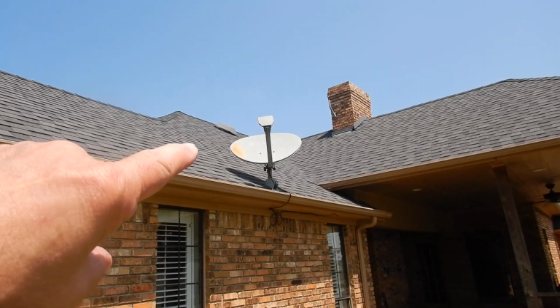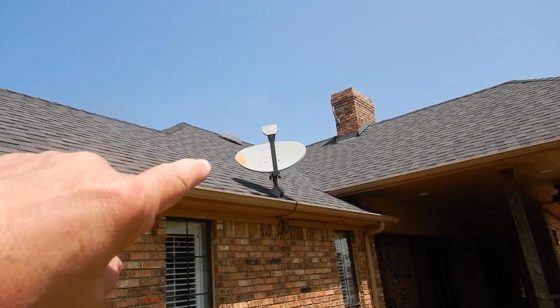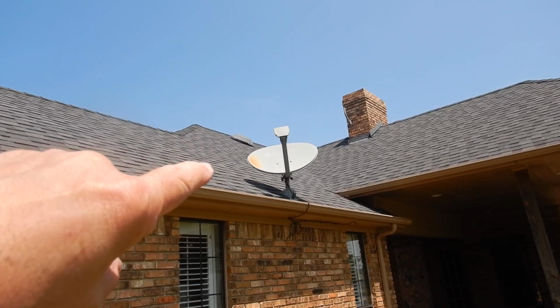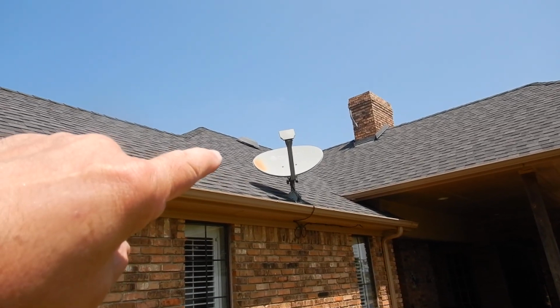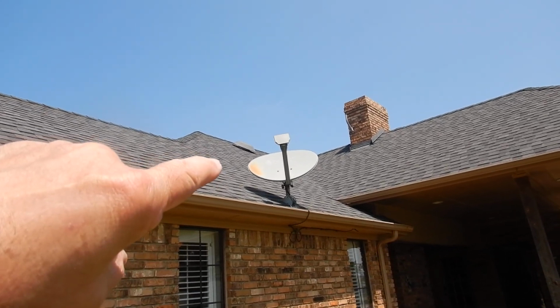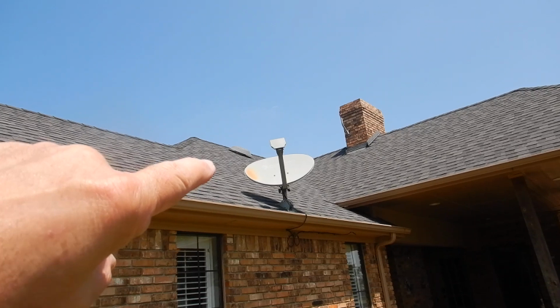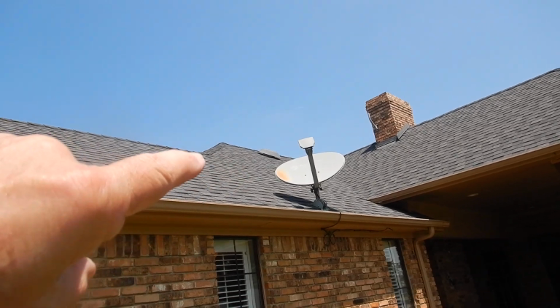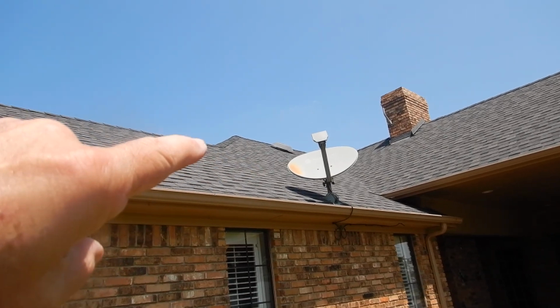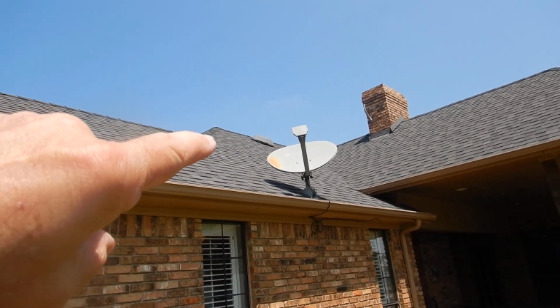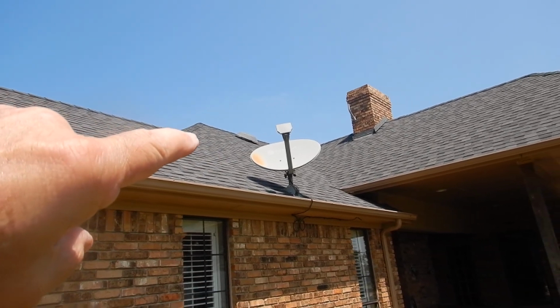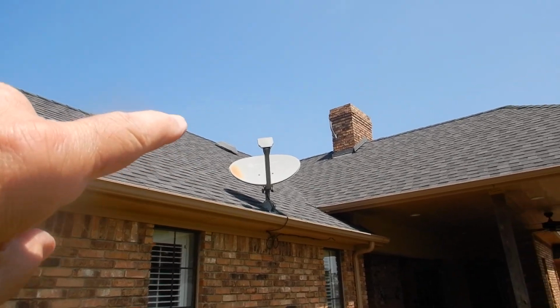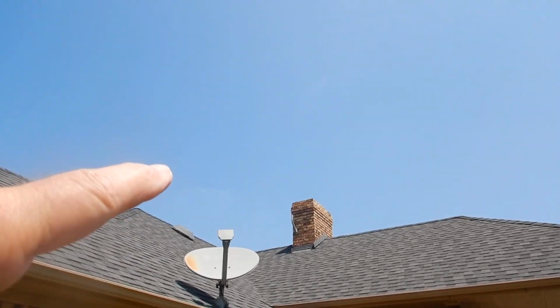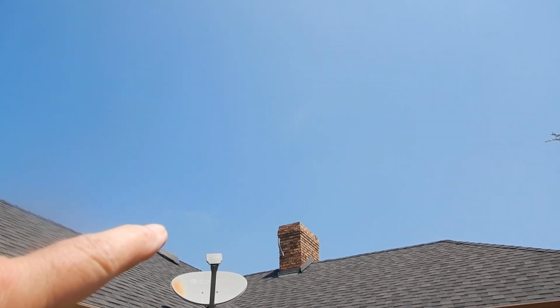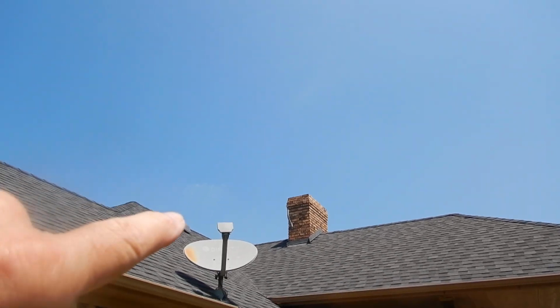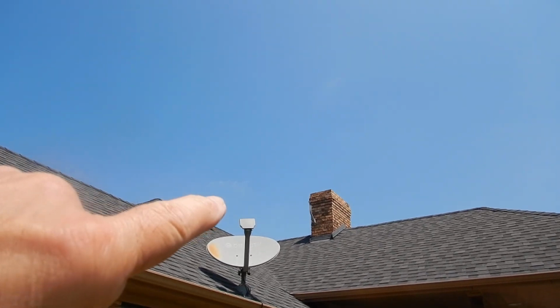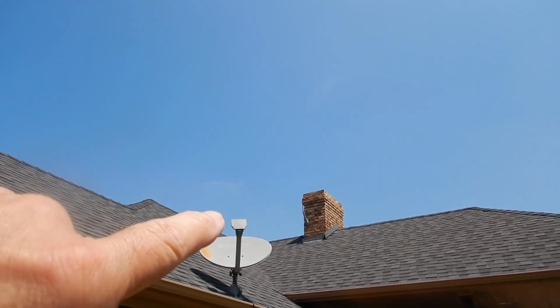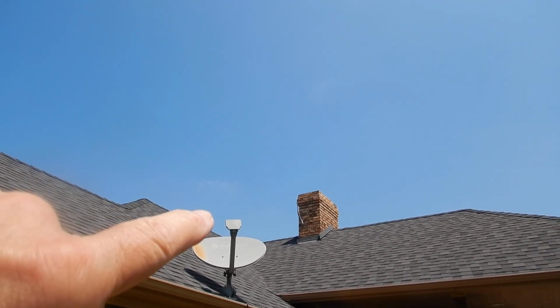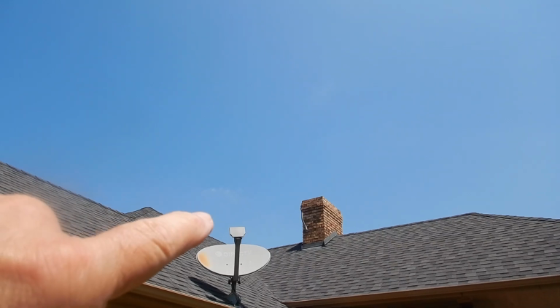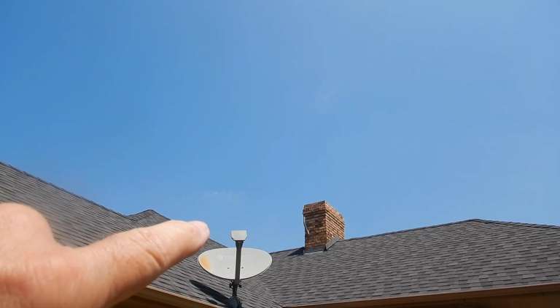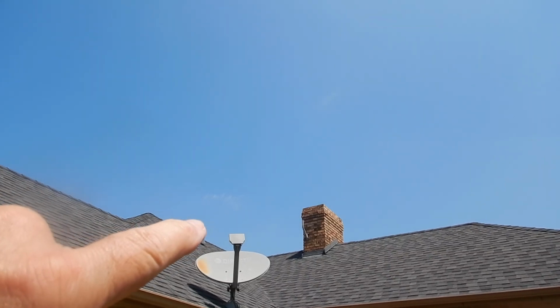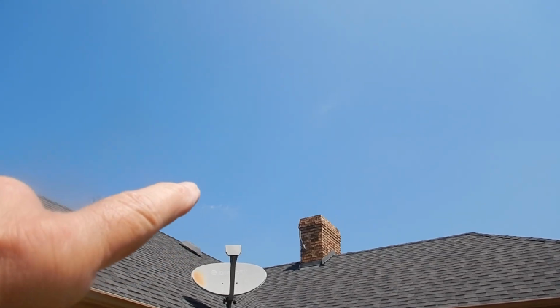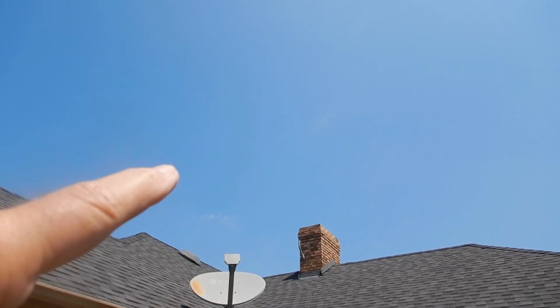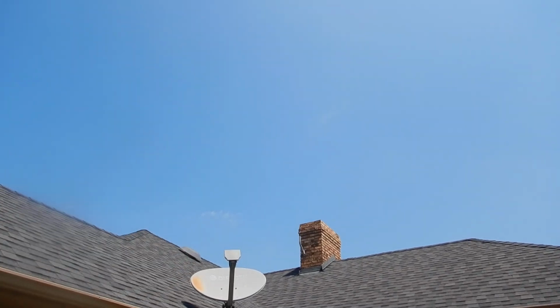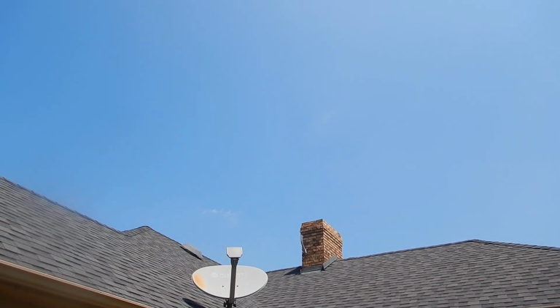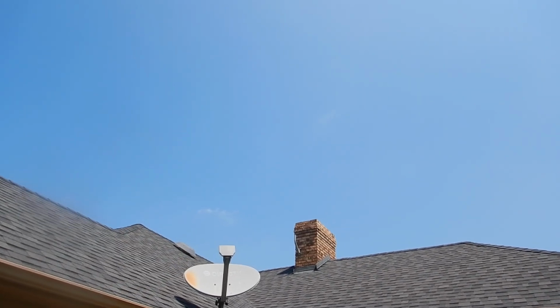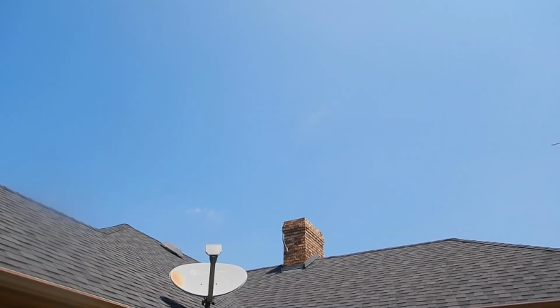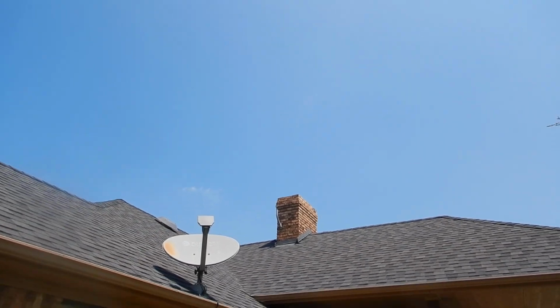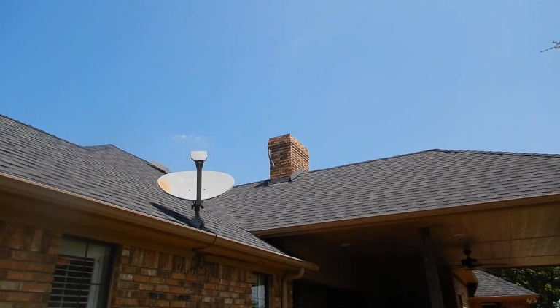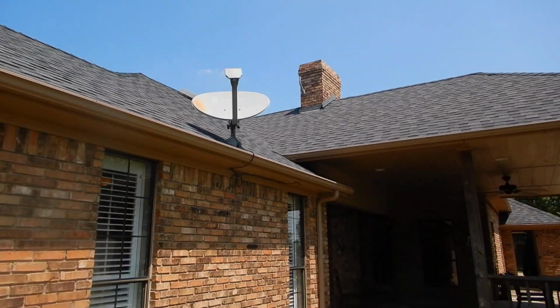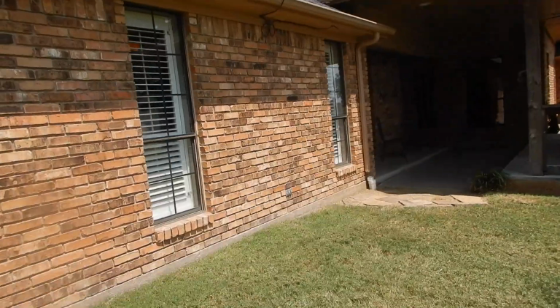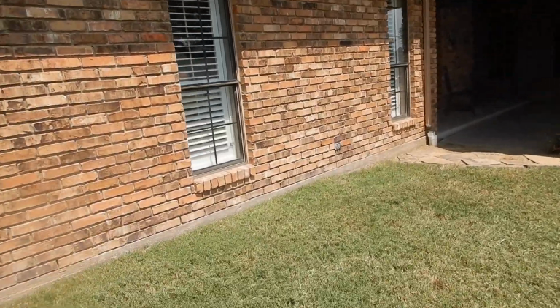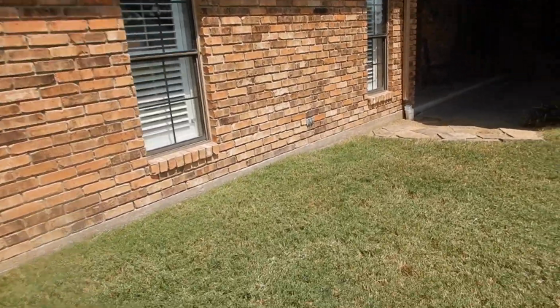Satellite dishes should not be mounted directly to the roof covering, nor should they be mounted on the fireplace chimney. And the fireplace chimney should have a cap — that chimney does not have a cap.